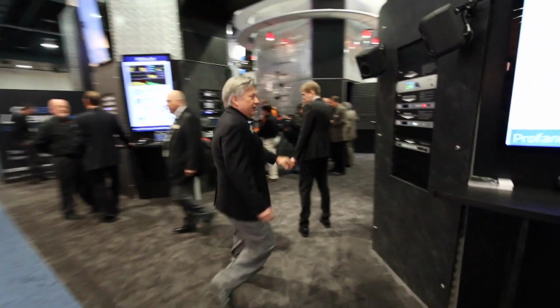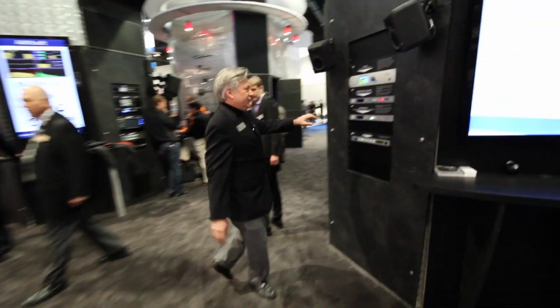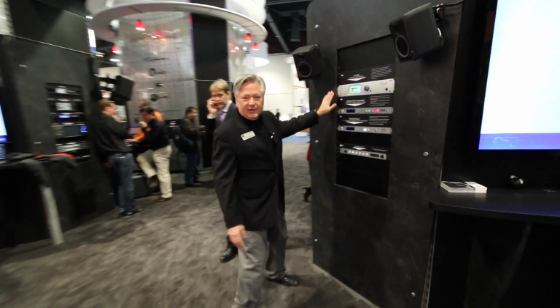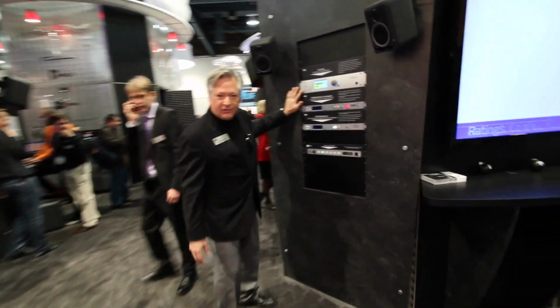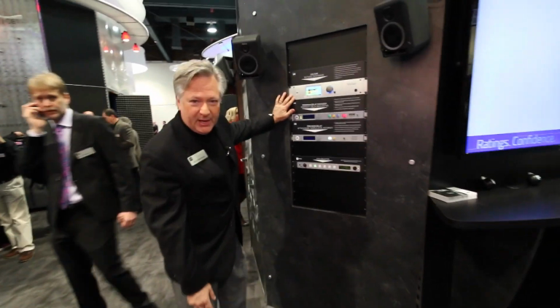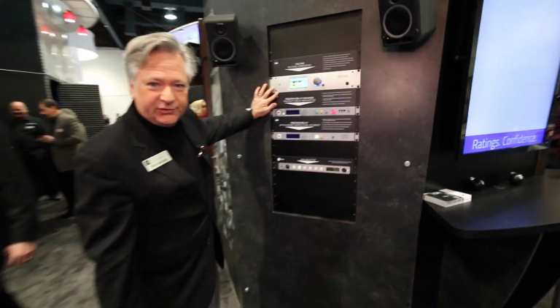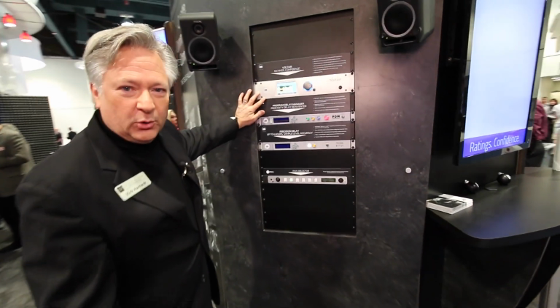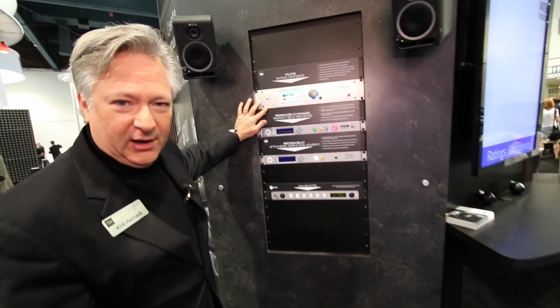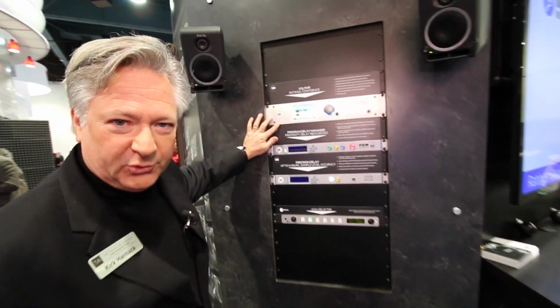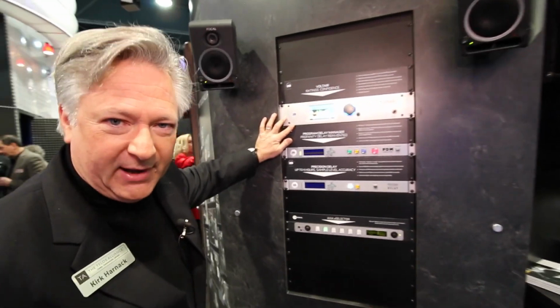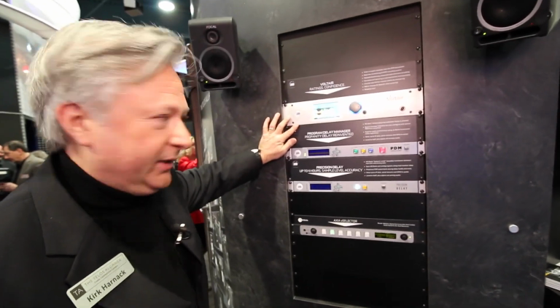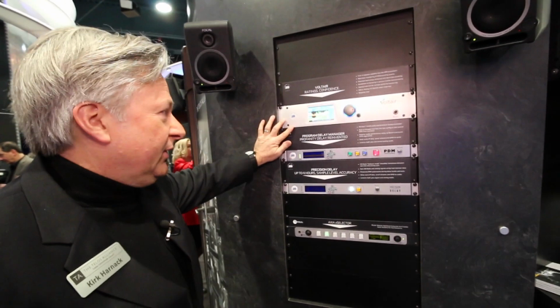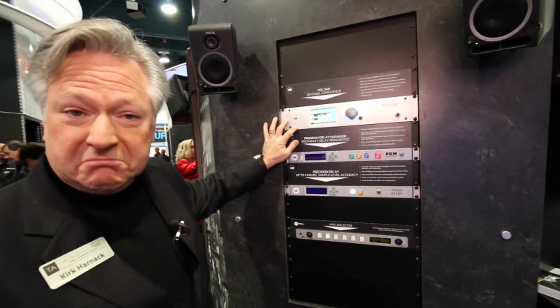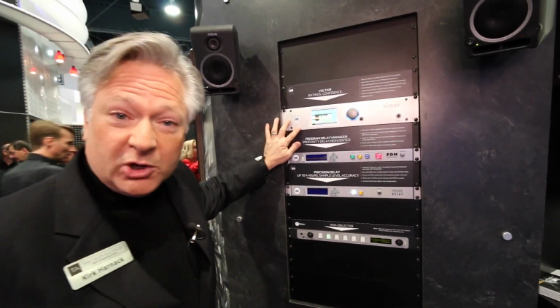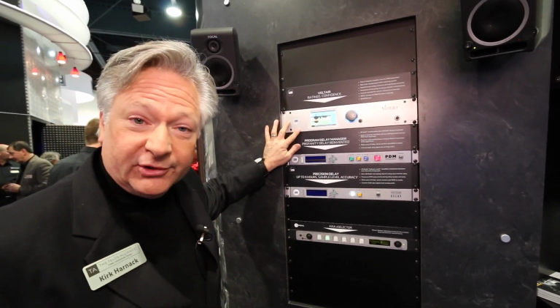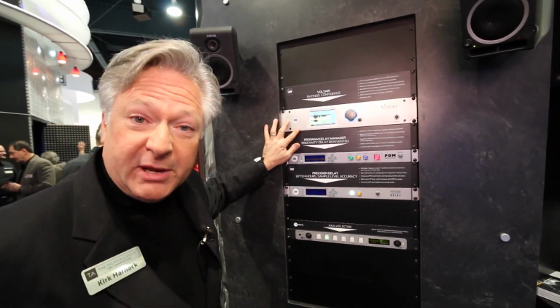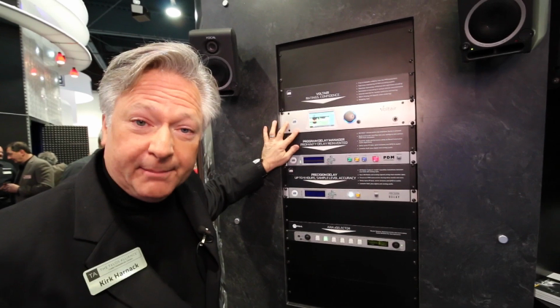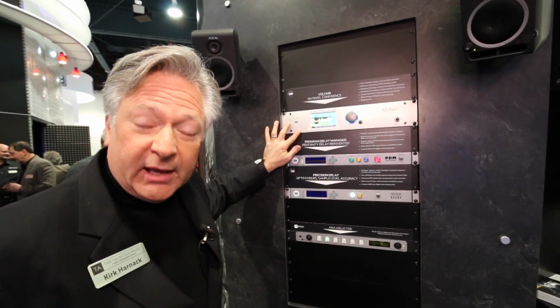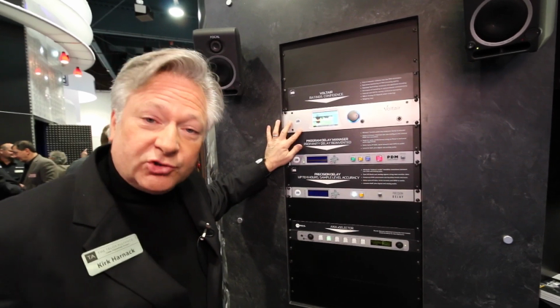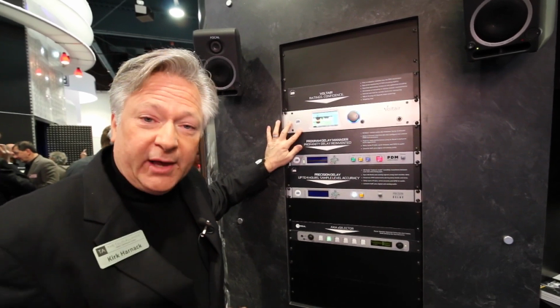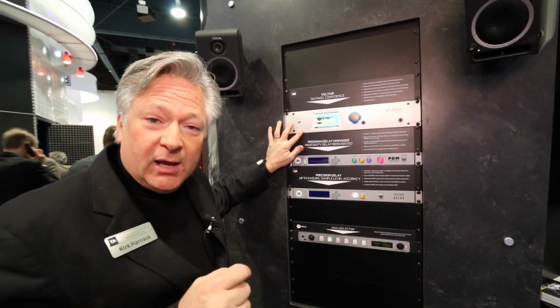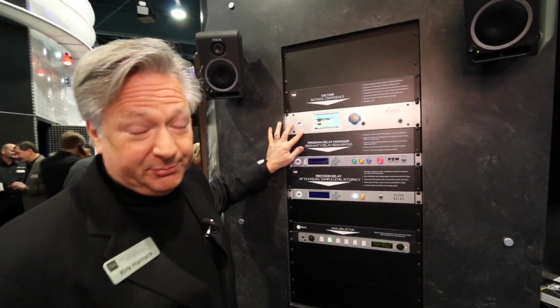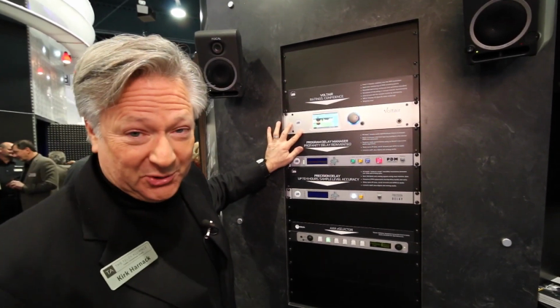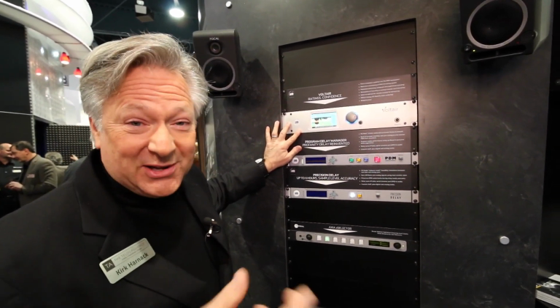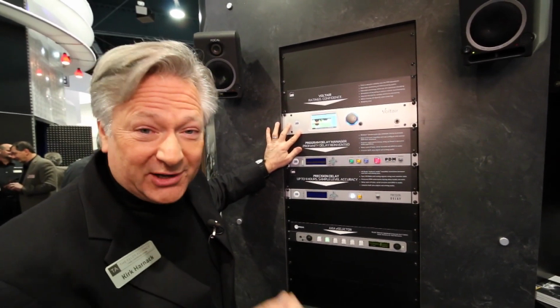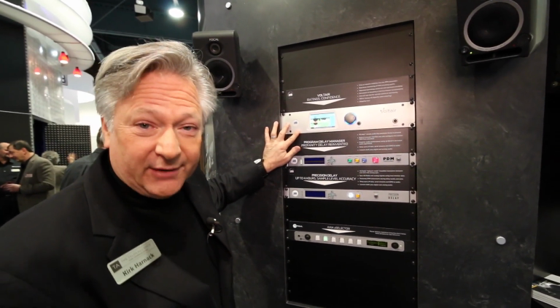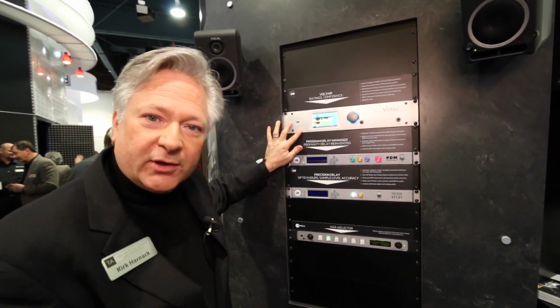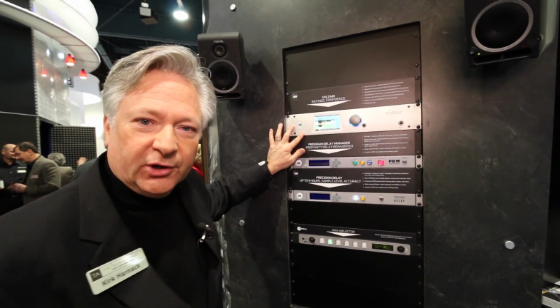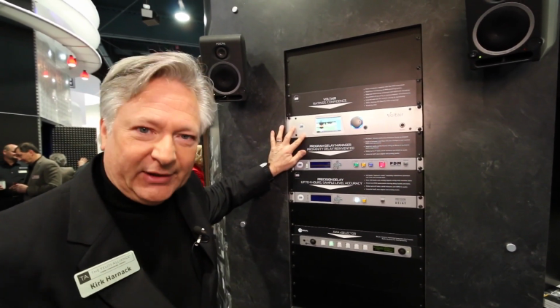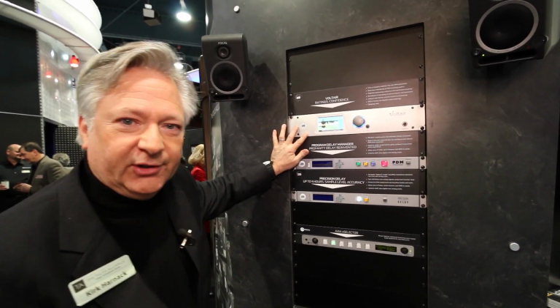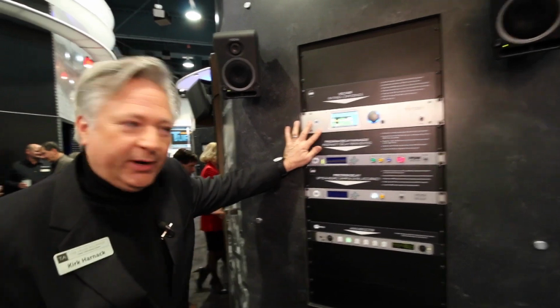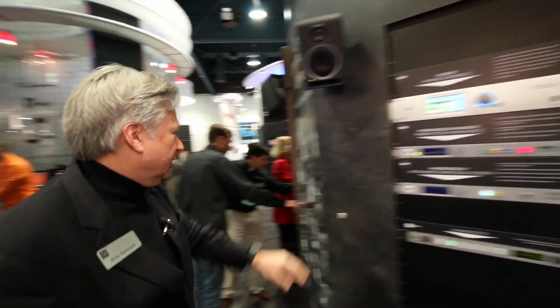This is the box everybody's talking about. This is the Voltaire from 25-7. This is an audio processor for PPM. It makes sure — or helps make sure — that you get credit for every listener that's actually listening to your radio station.